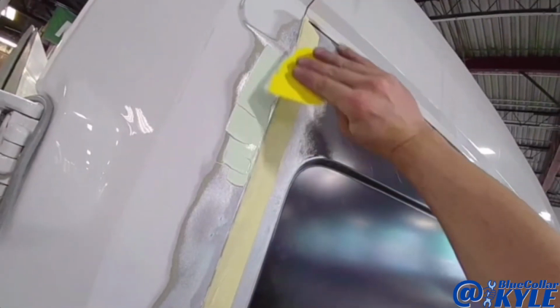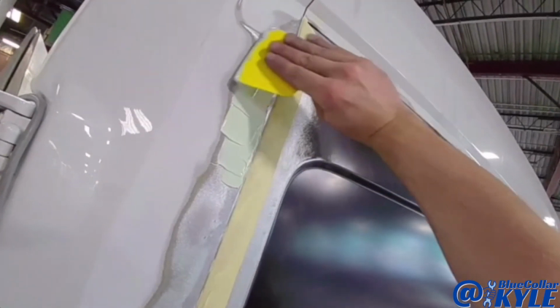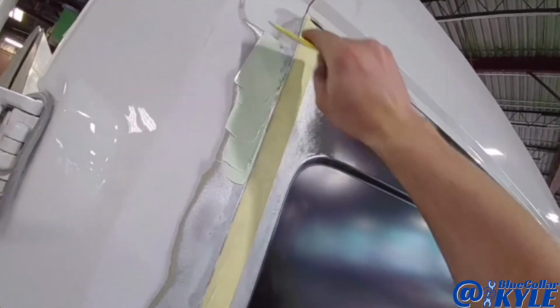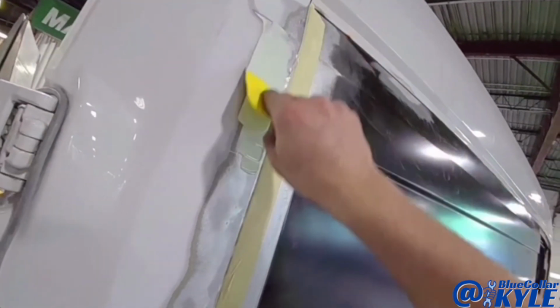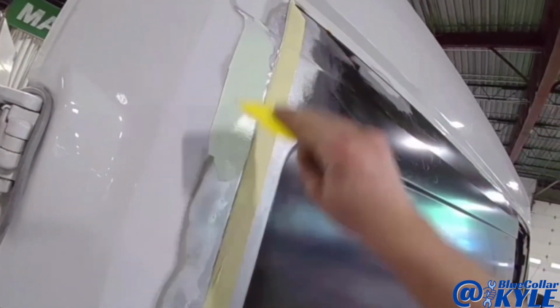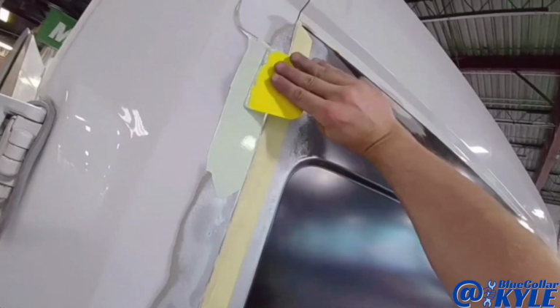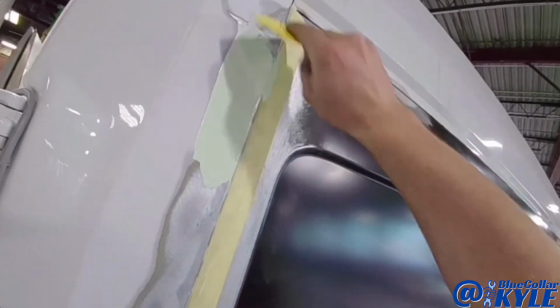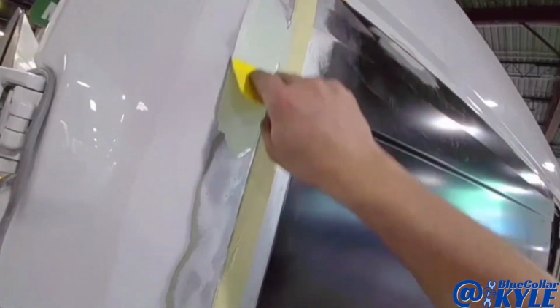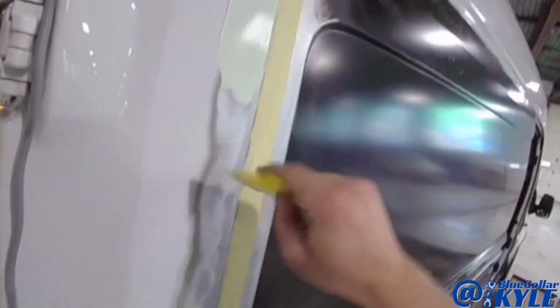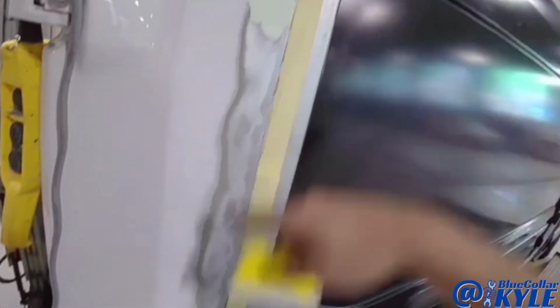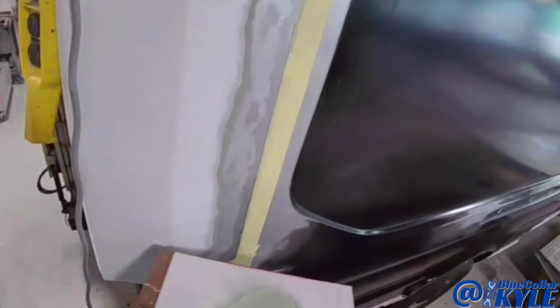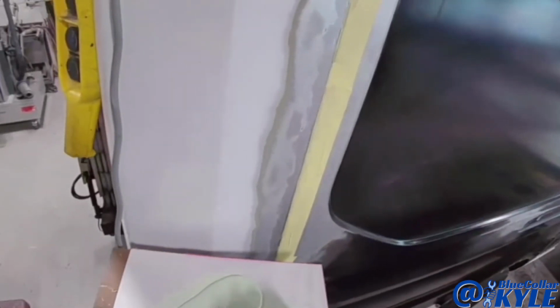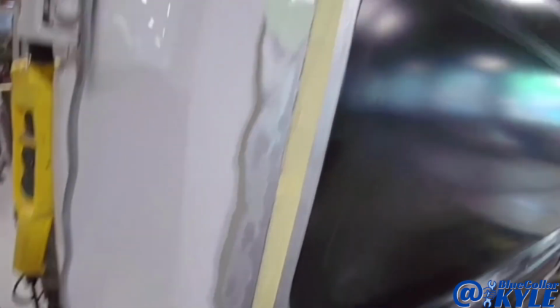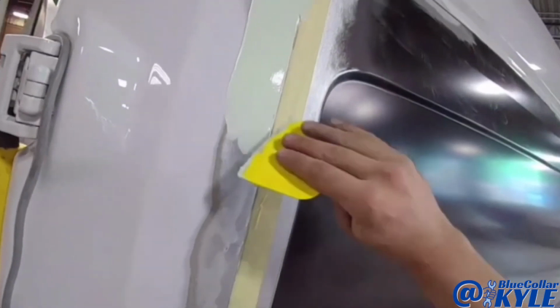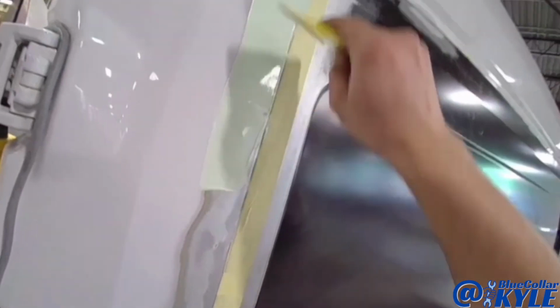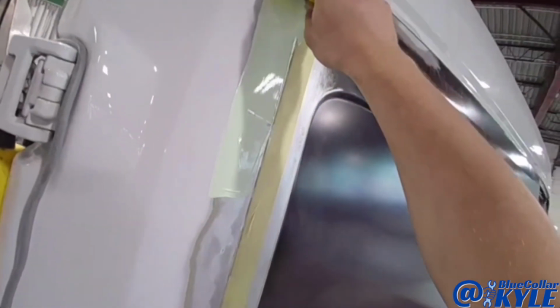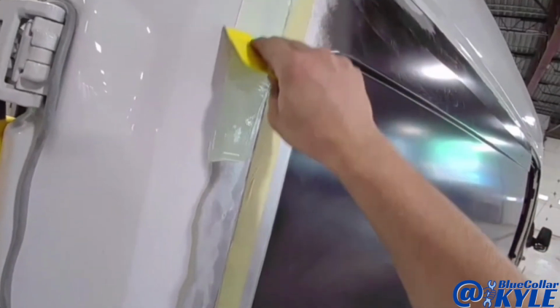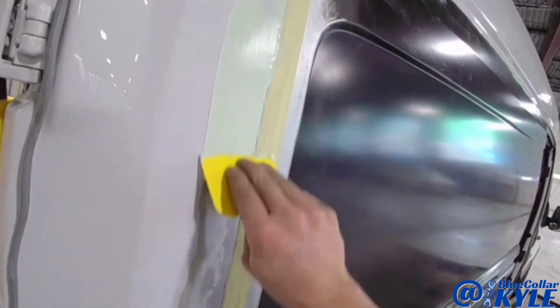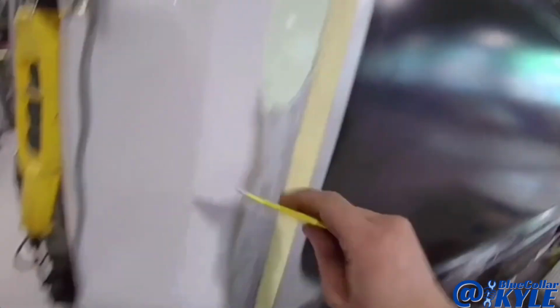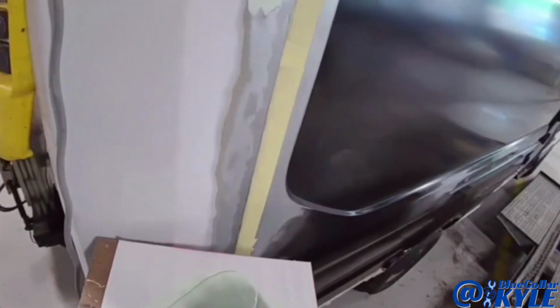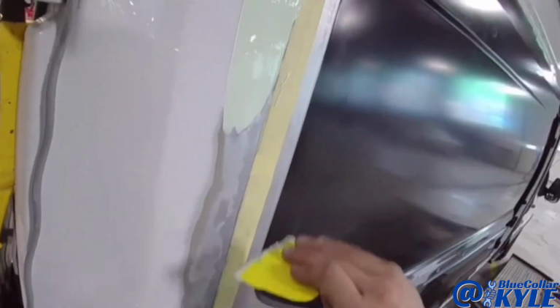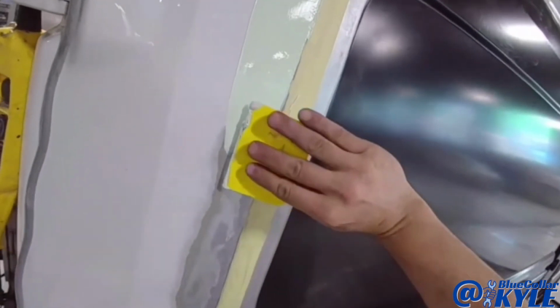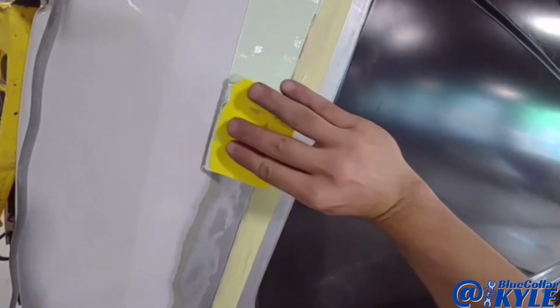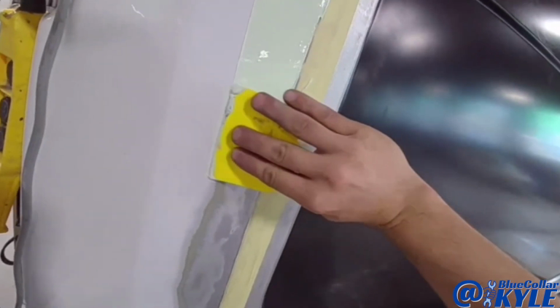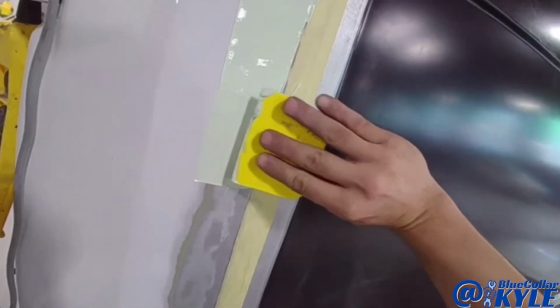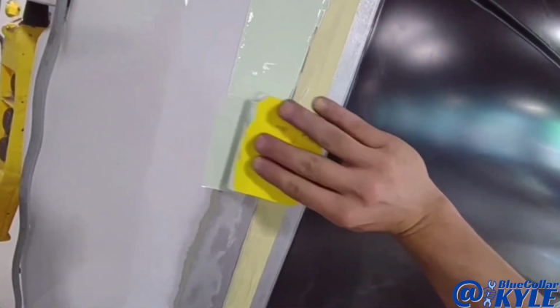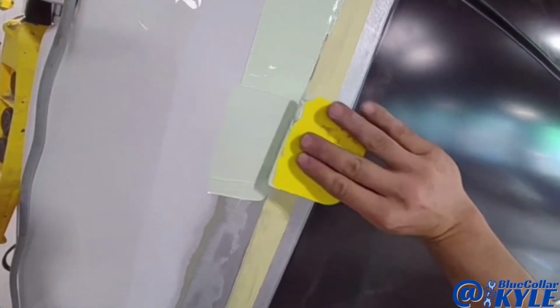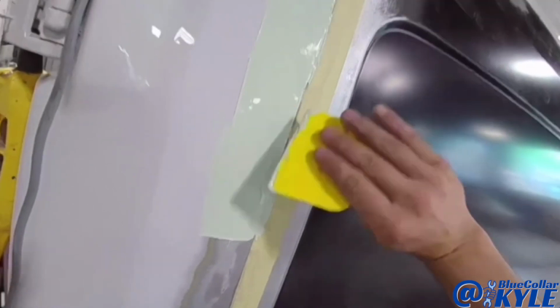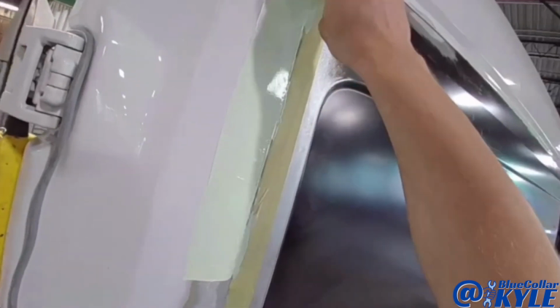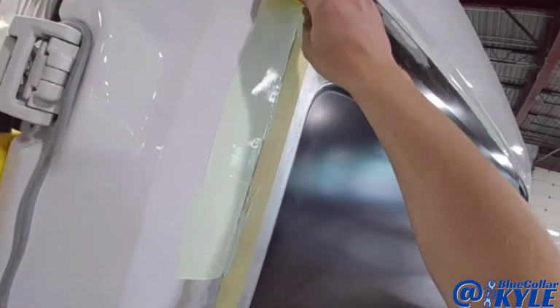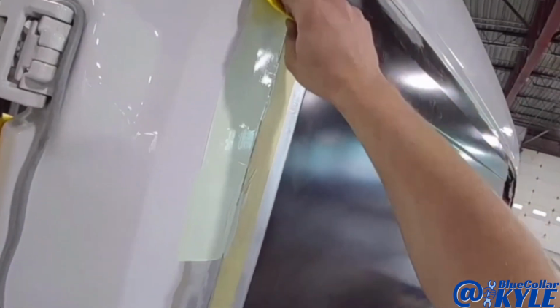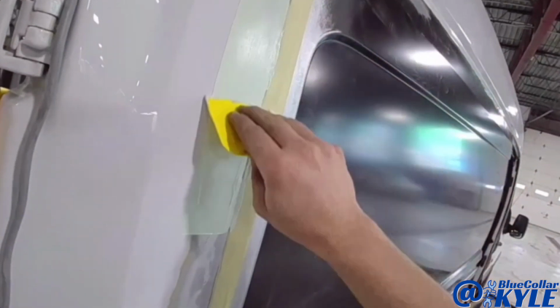I'm putting a thin coat of glaze down the edges of this because it got a little bit of warpage from welding. I tried to skip around to keep the heat down, but it still warped it a little bit.